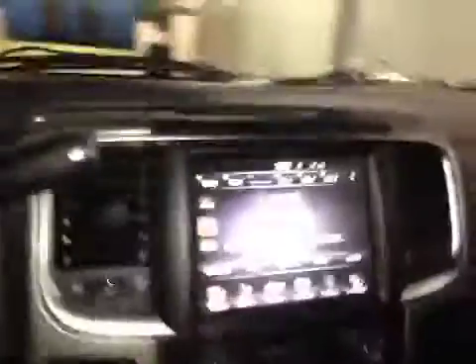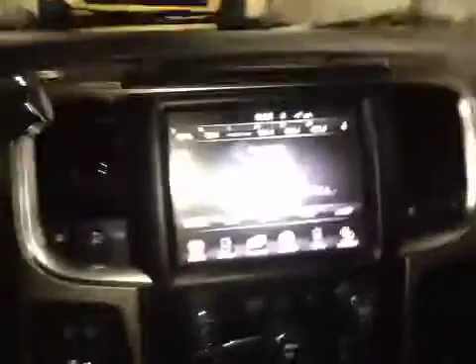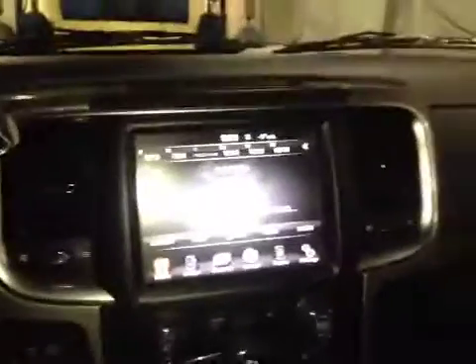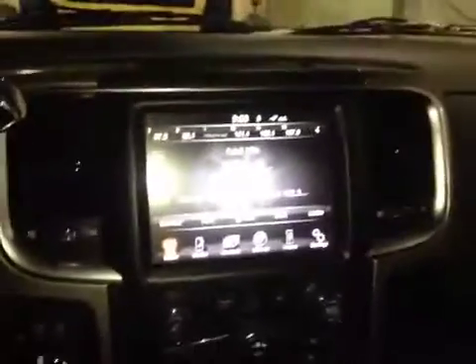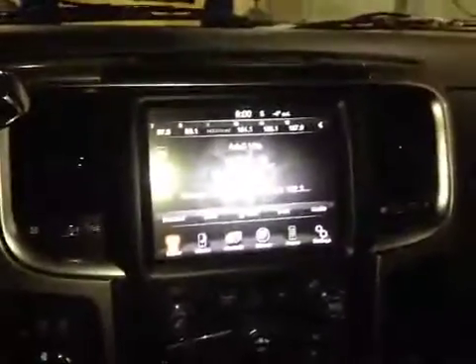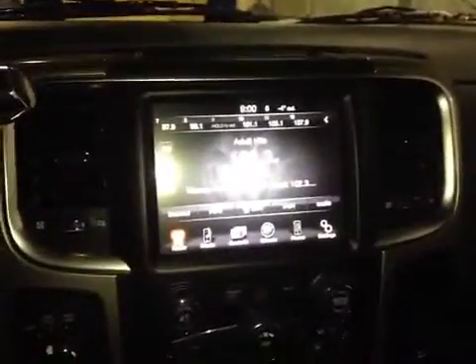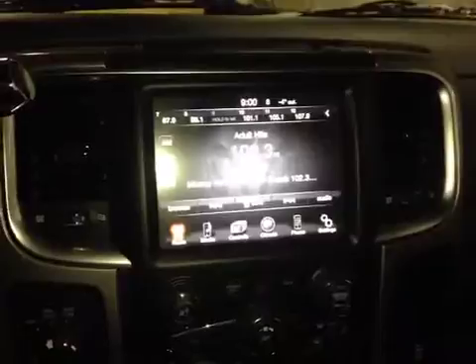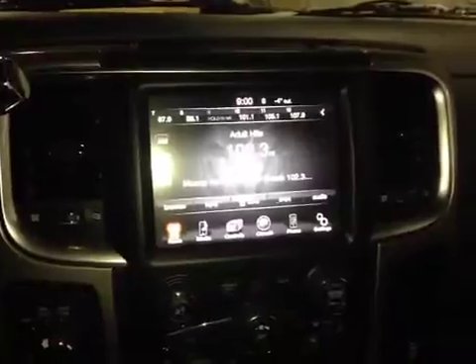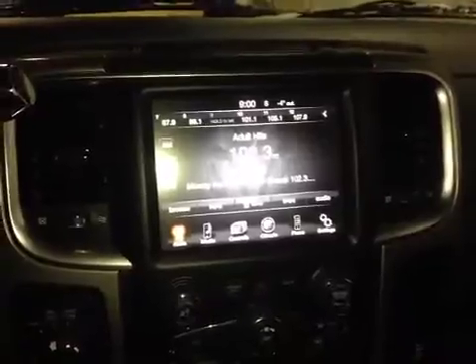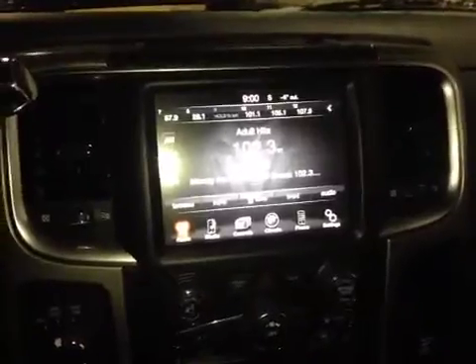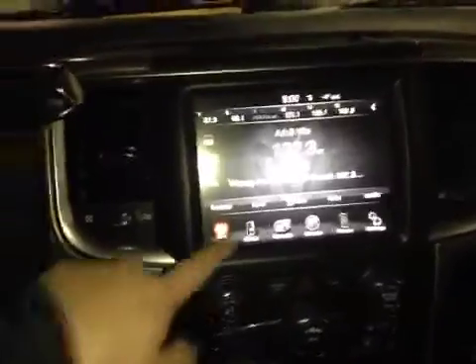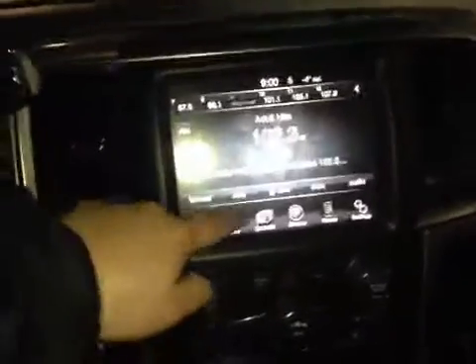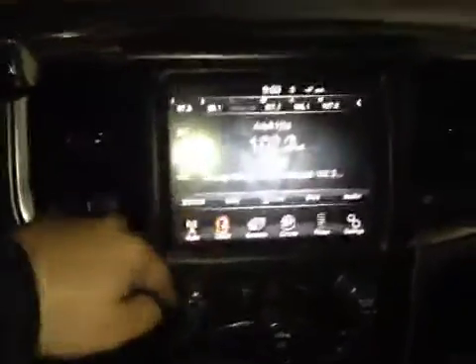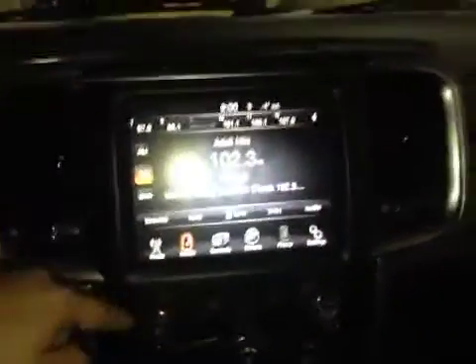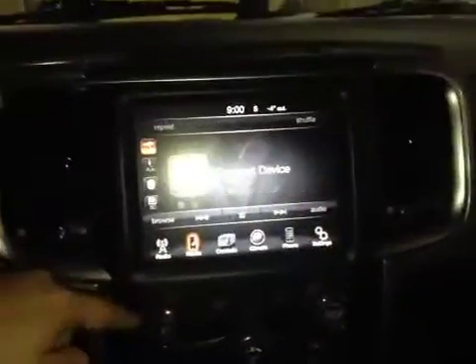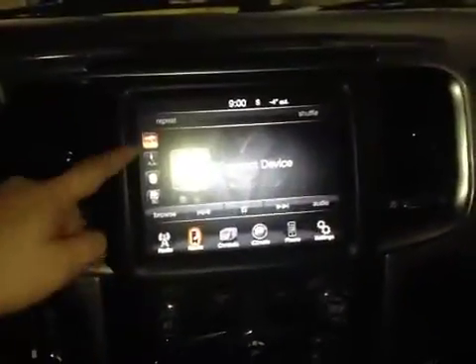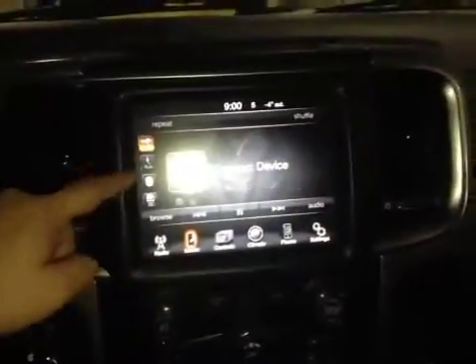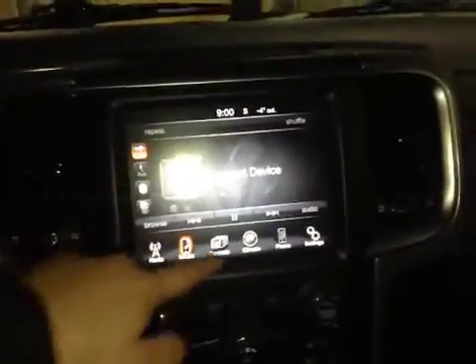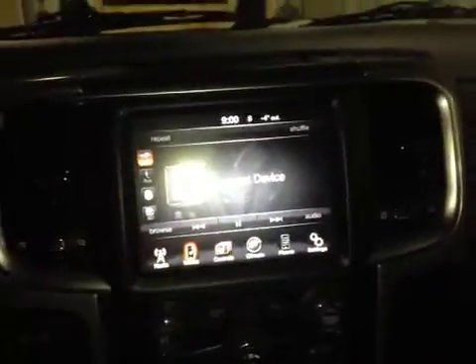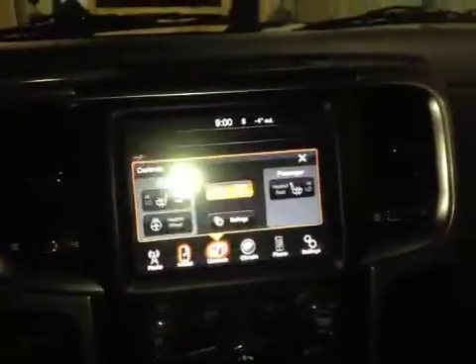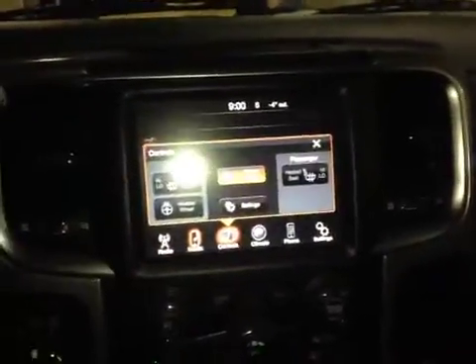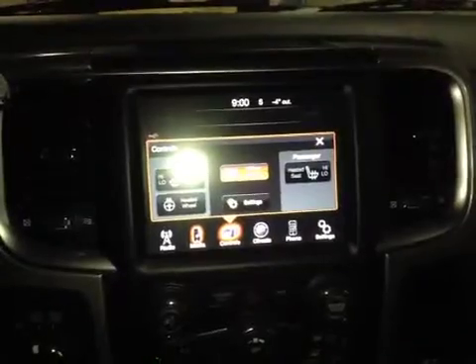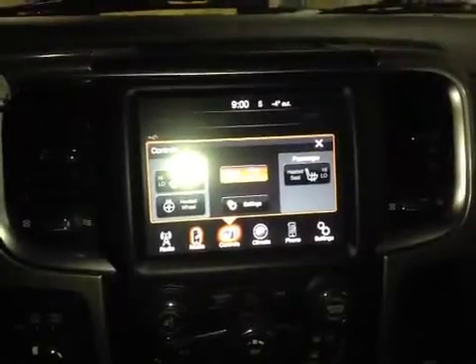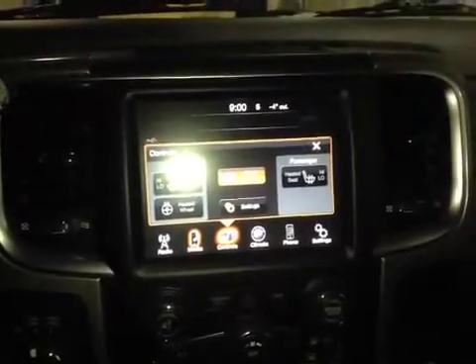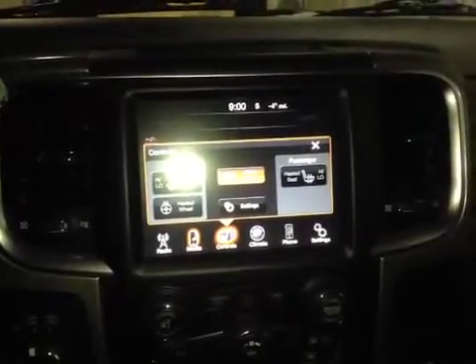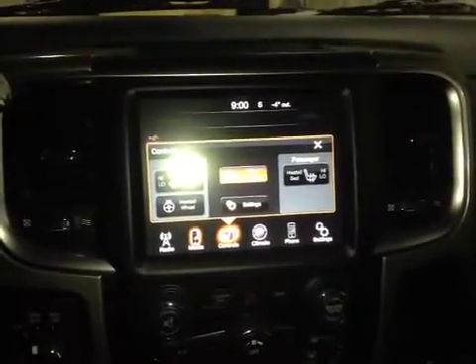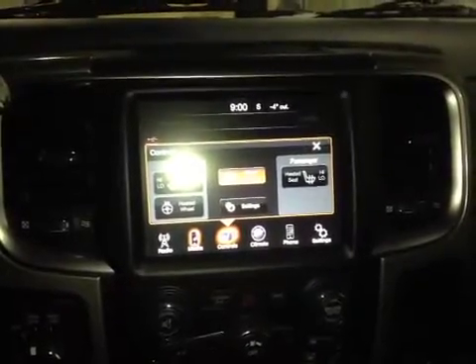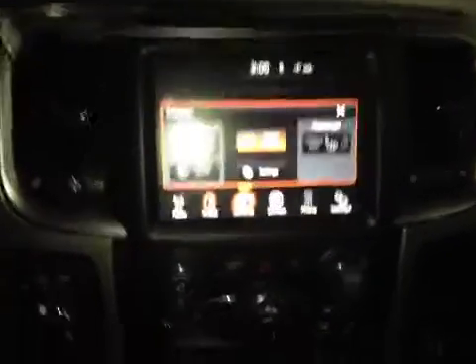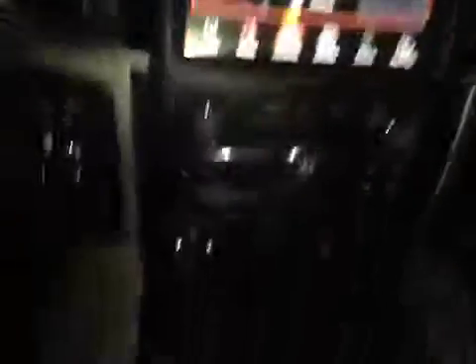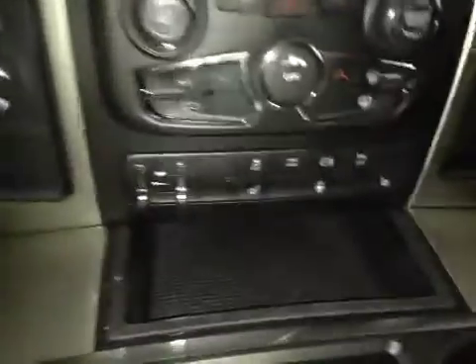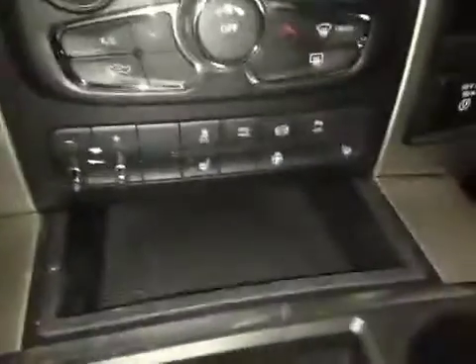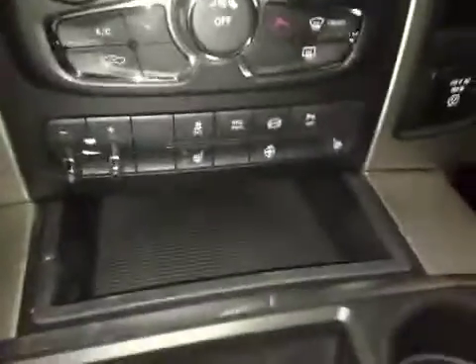In the center we have your AM and FM radio as well as your satellite radio, USB and auxiliary, driver and passenger heated seats as well as the heated steering wheel. Those options are also down below.